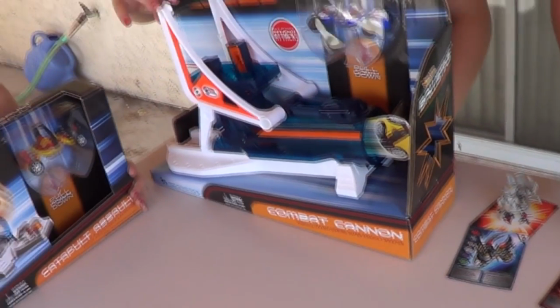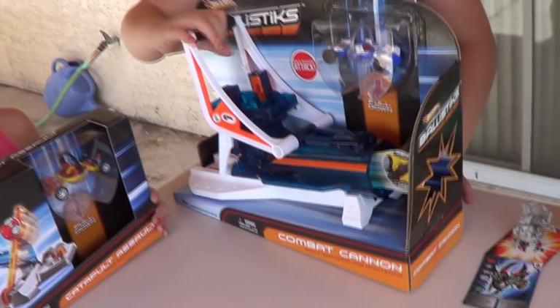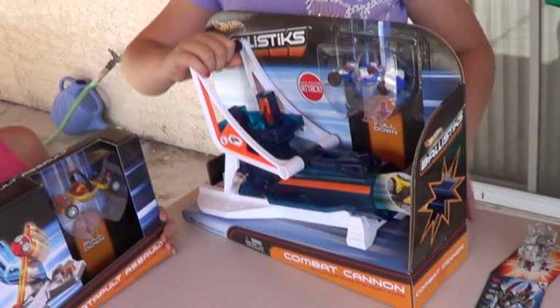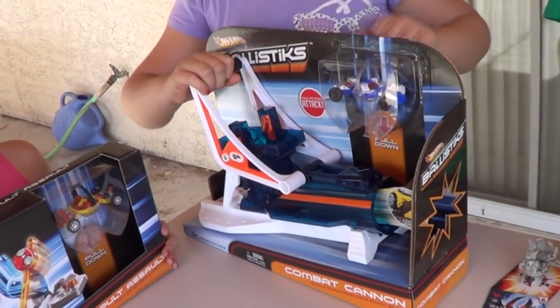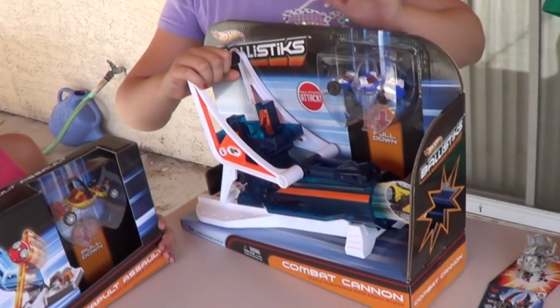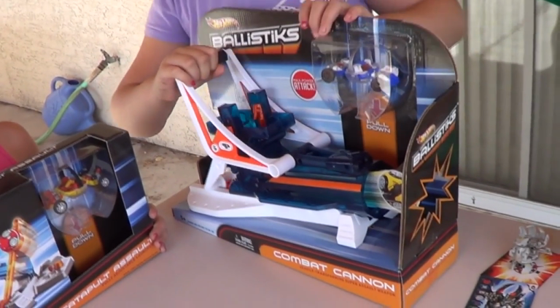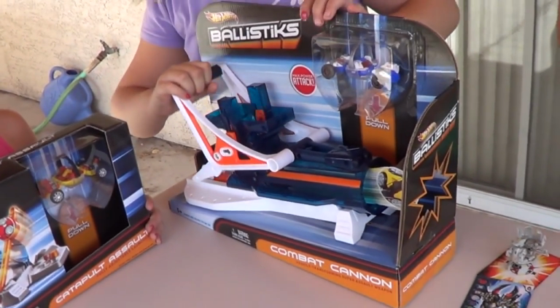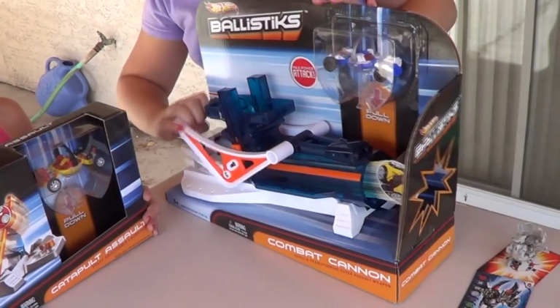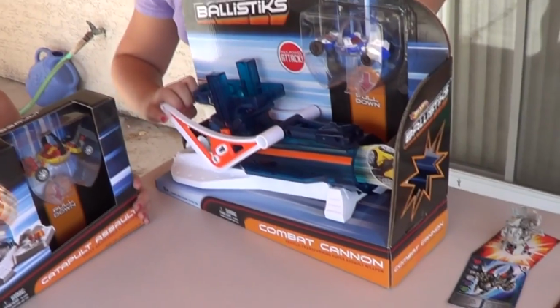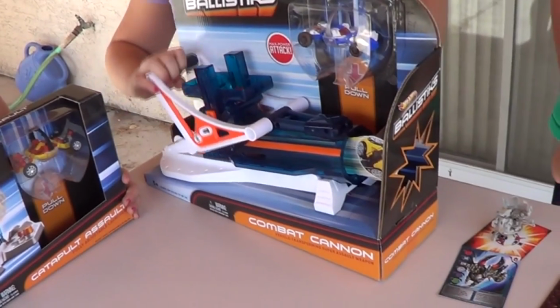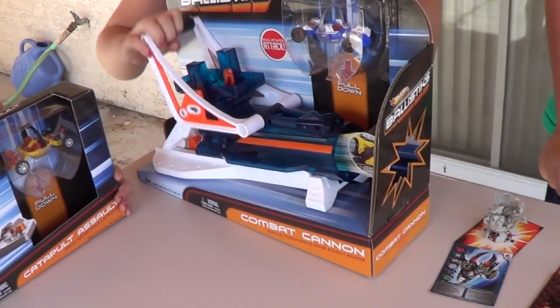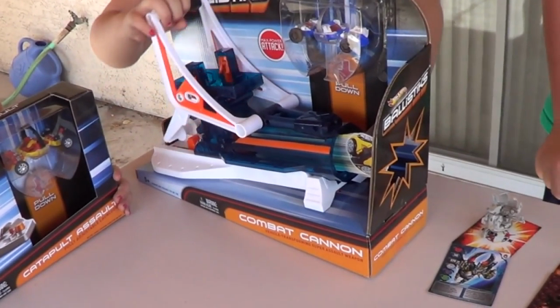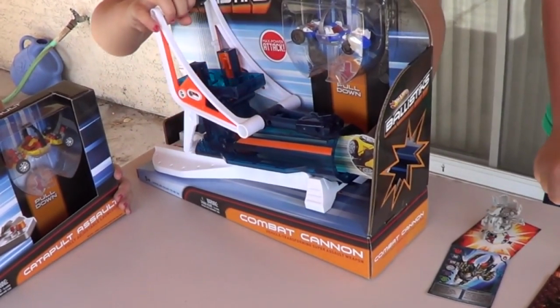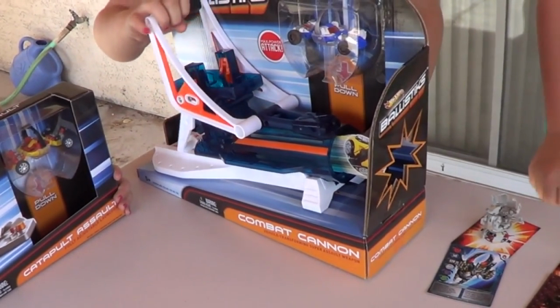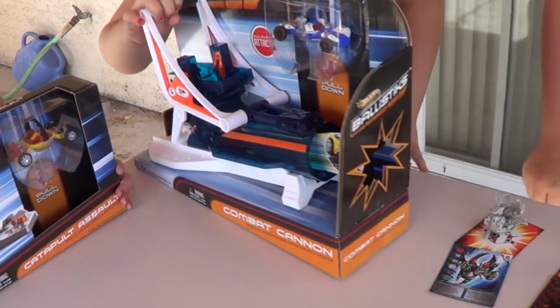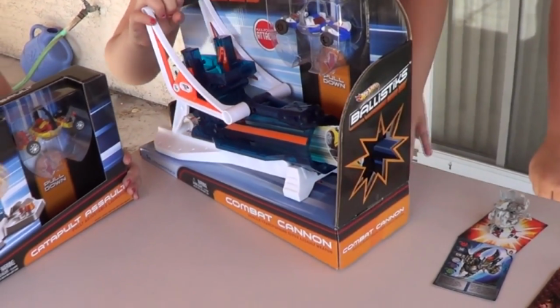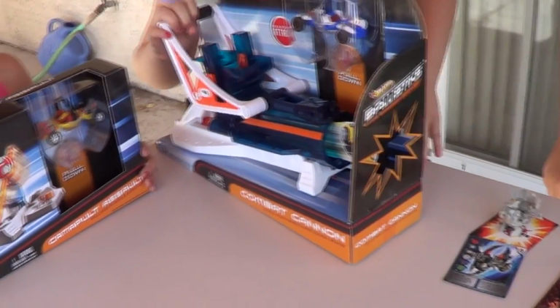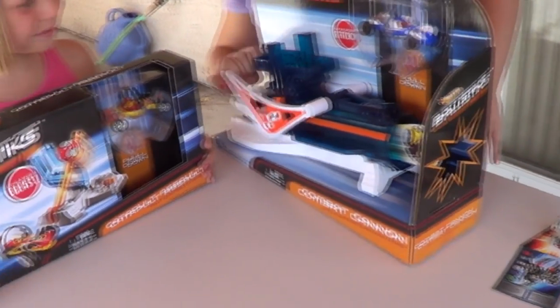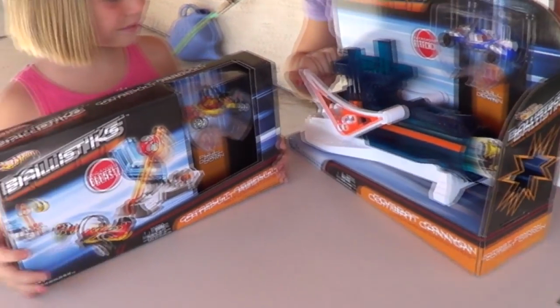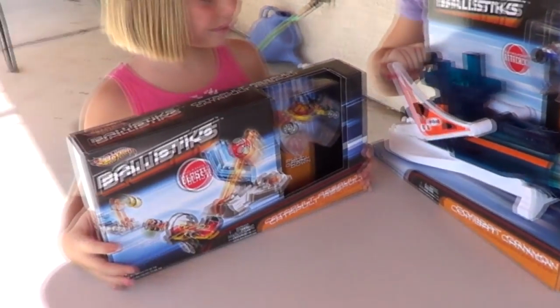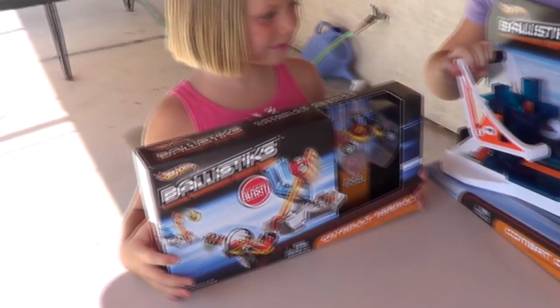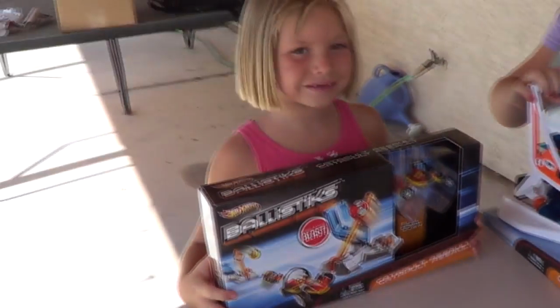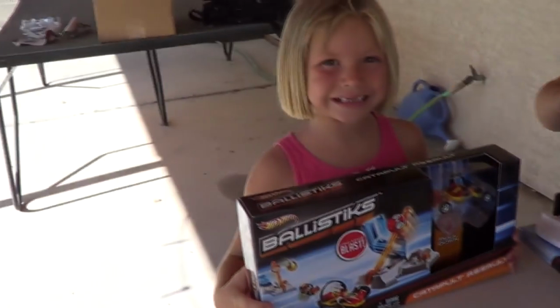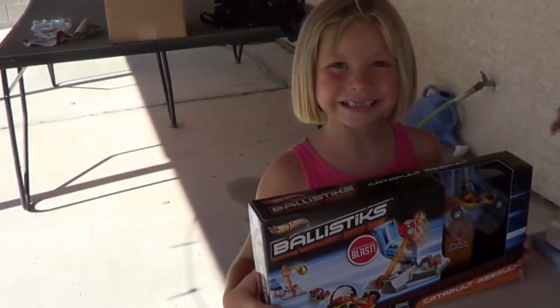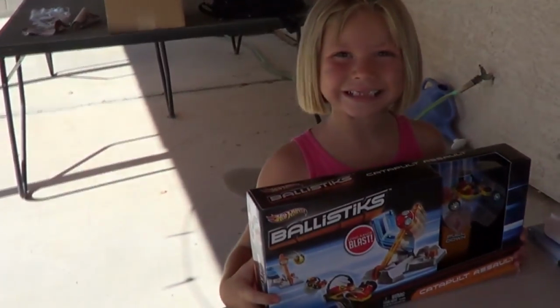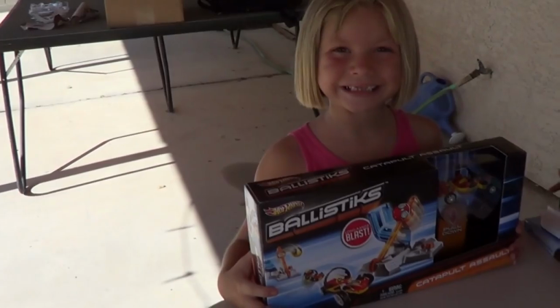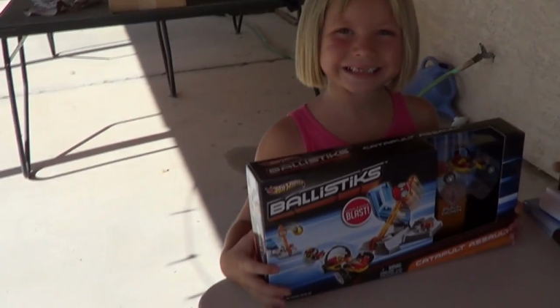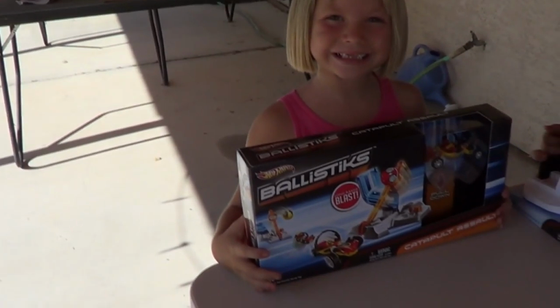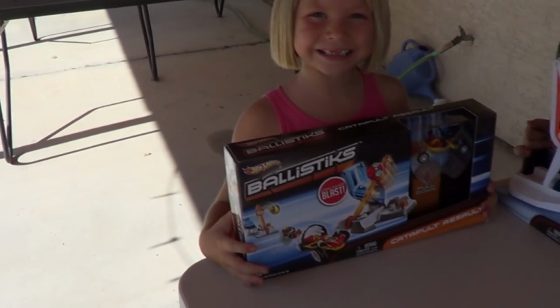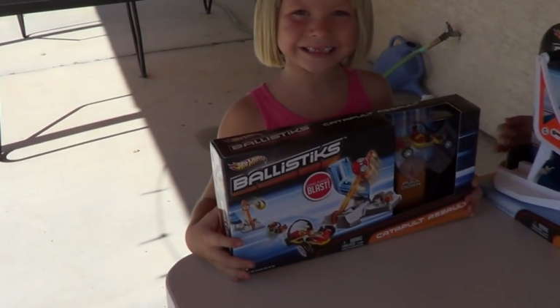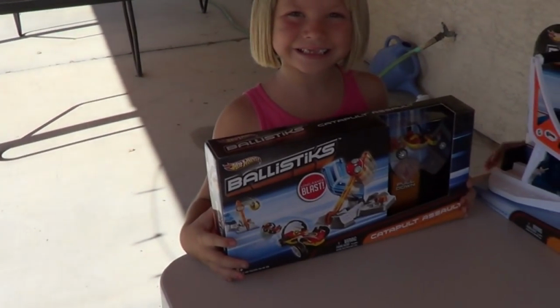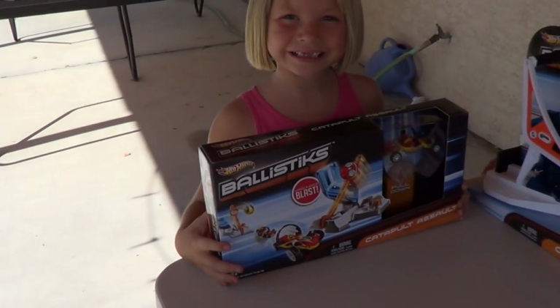Other play sets are available, like the combat cannon. In this video we're going to look at the catapult assault.